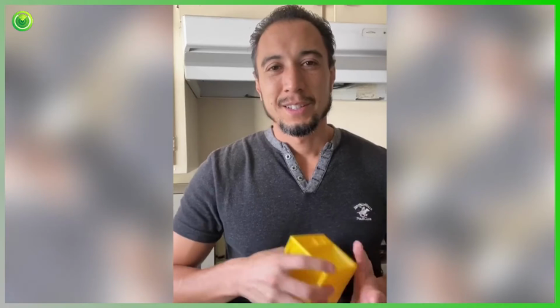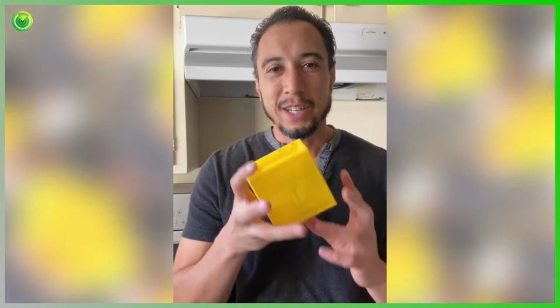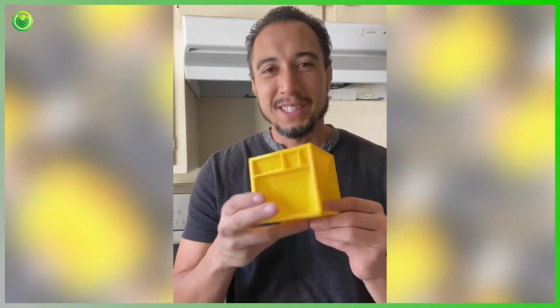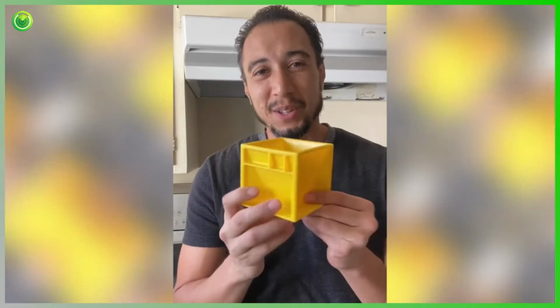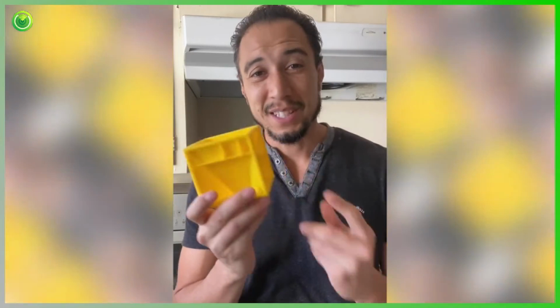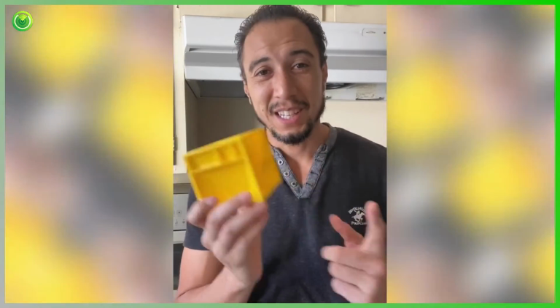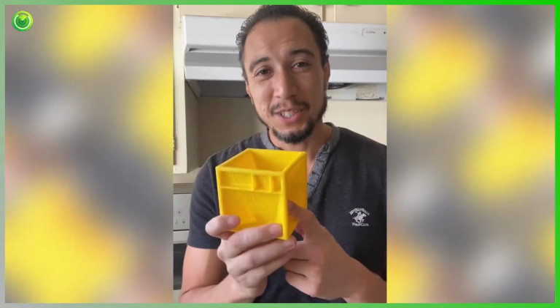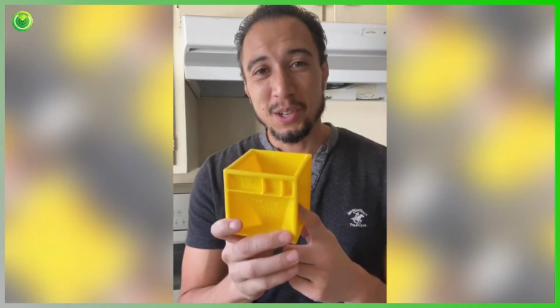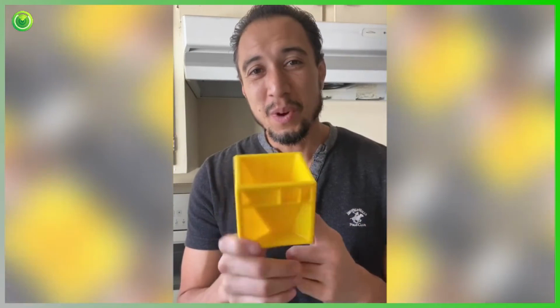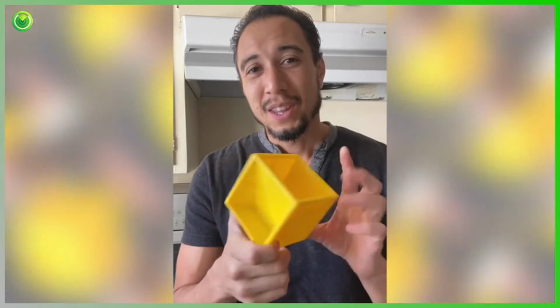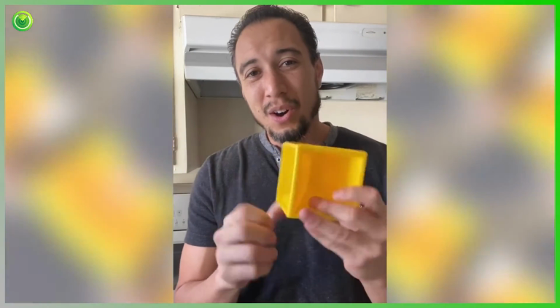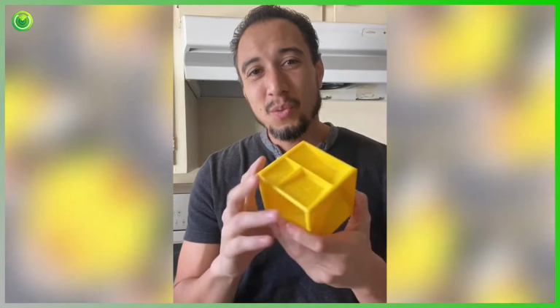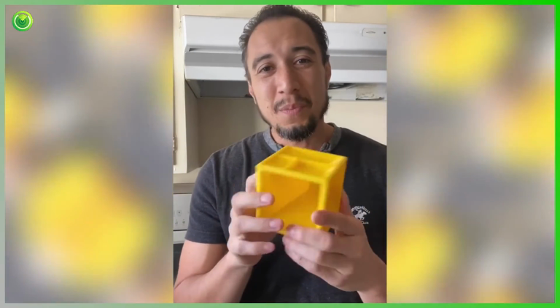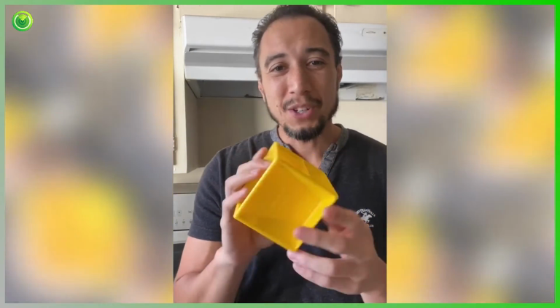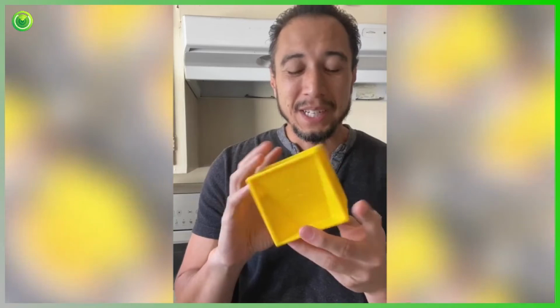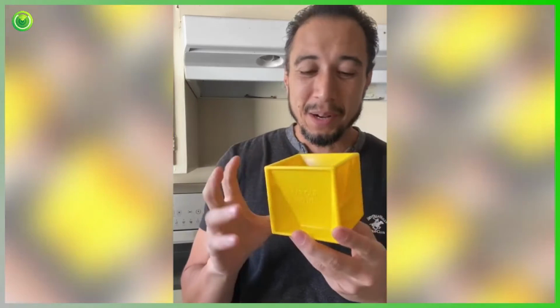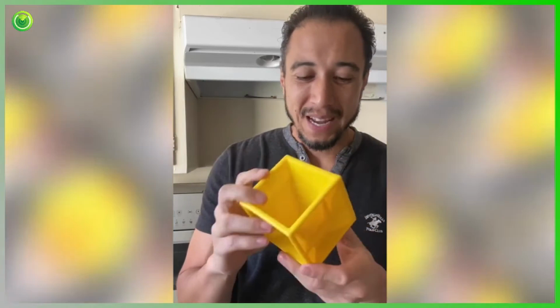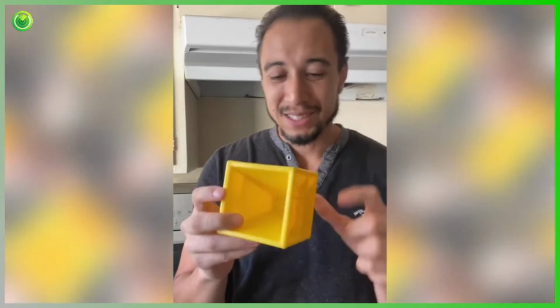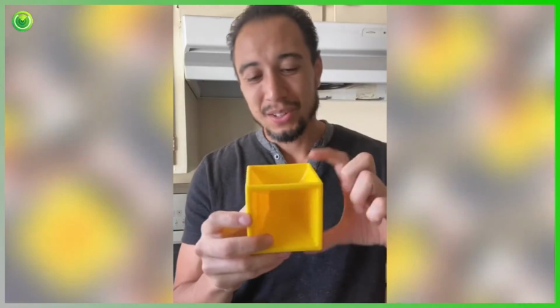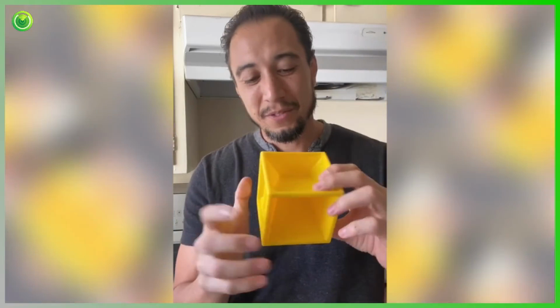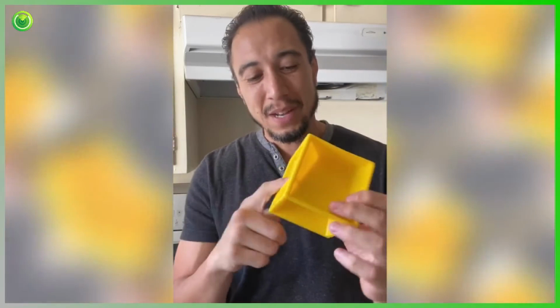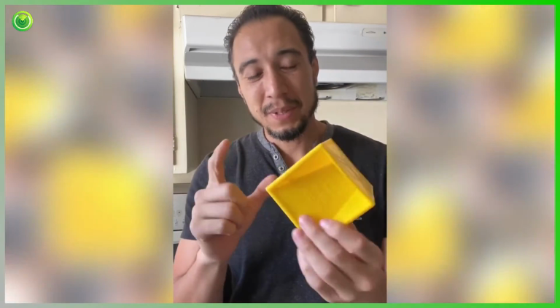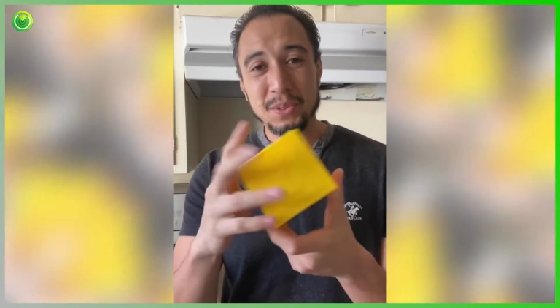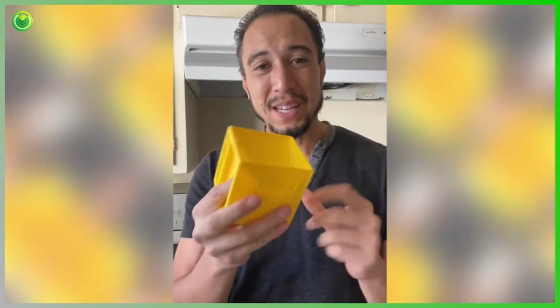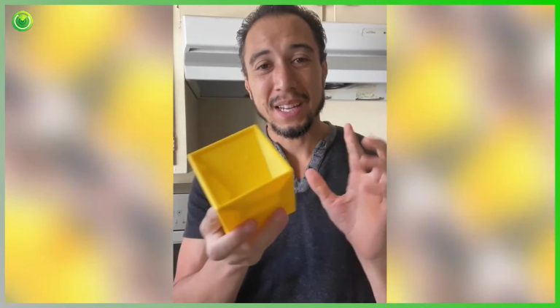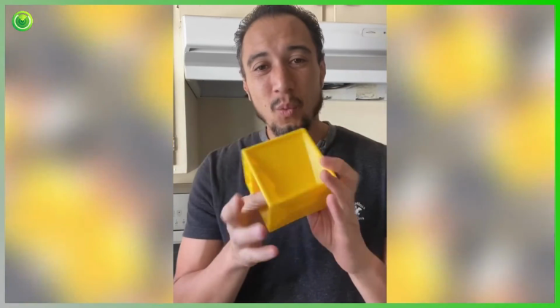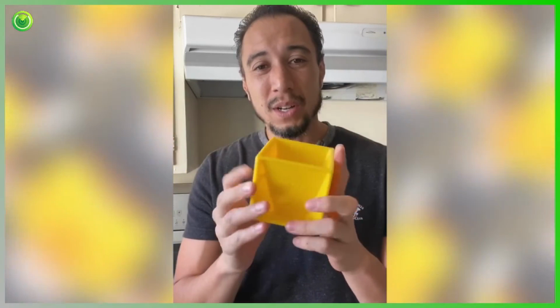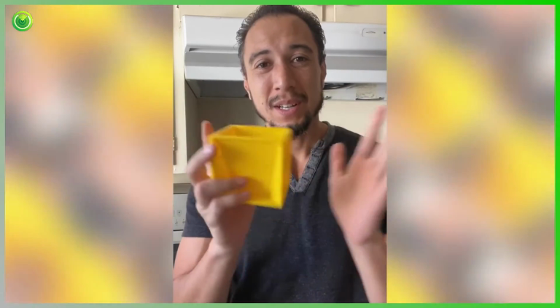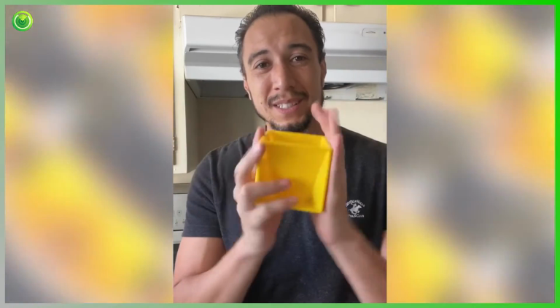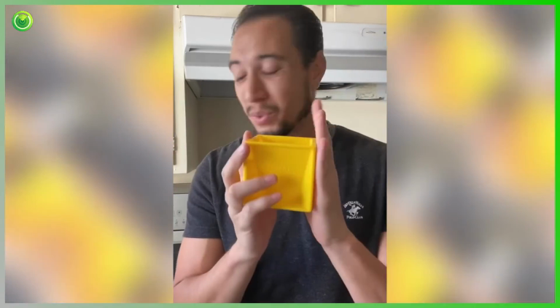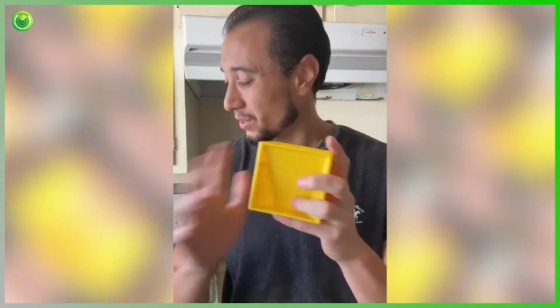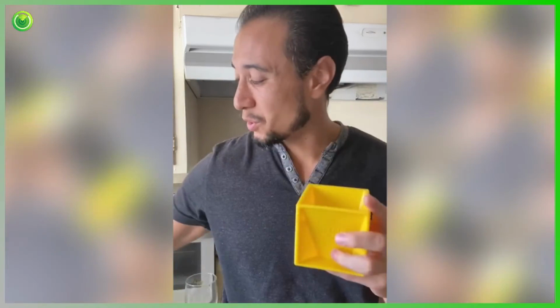Check this out. This is the Kitchen Cube, the all-in-one measuring cup. It has all the different measurements you need in one simple little cube.